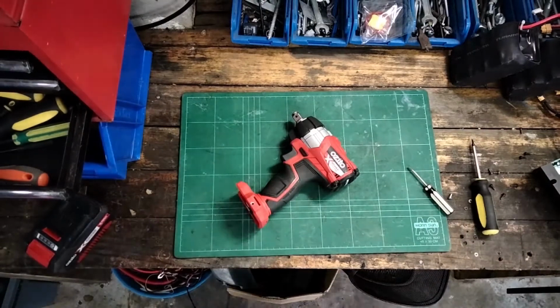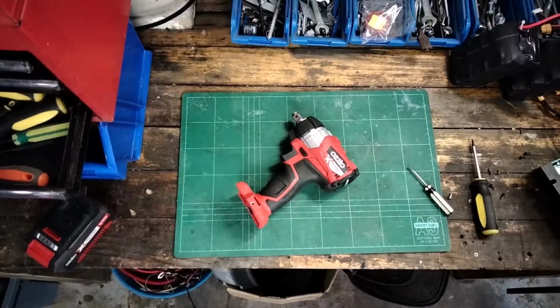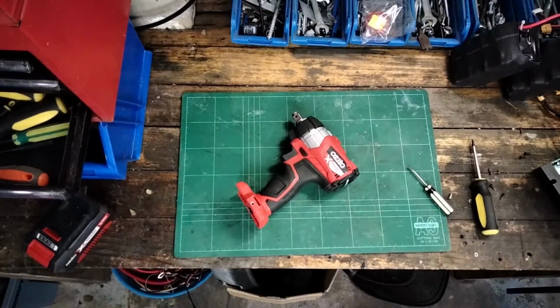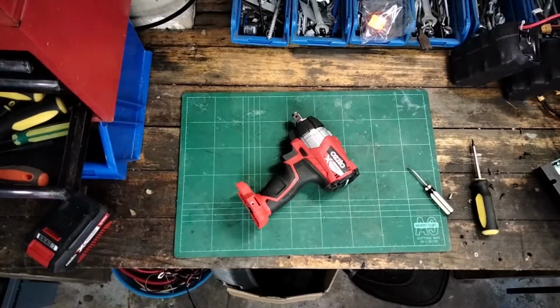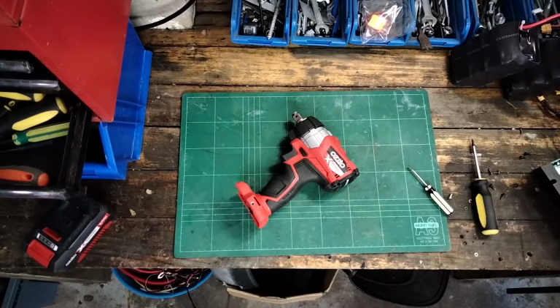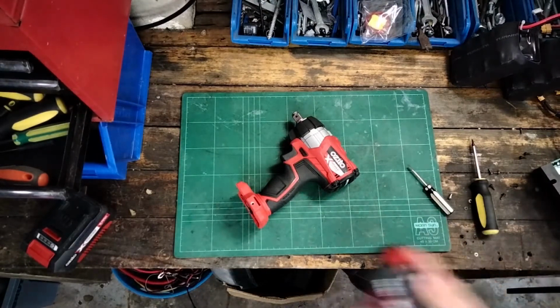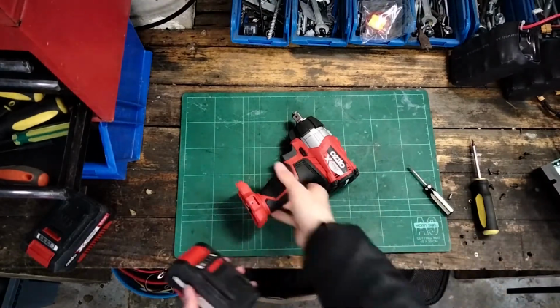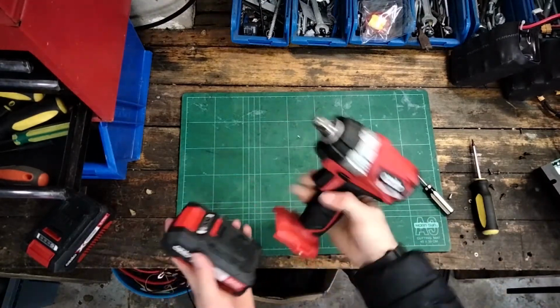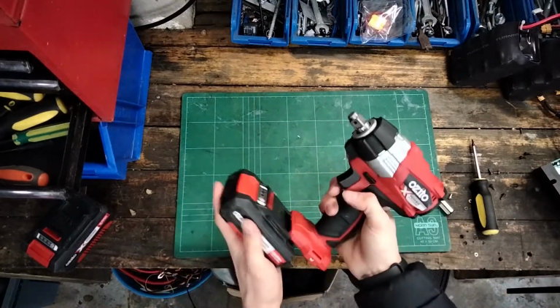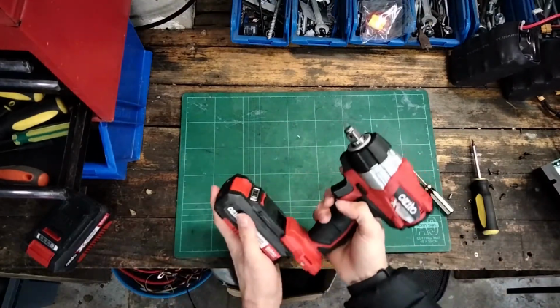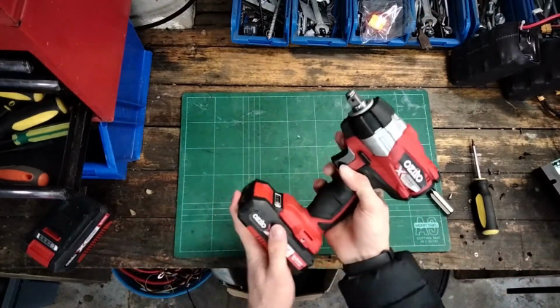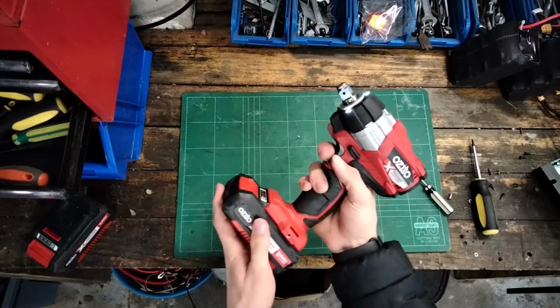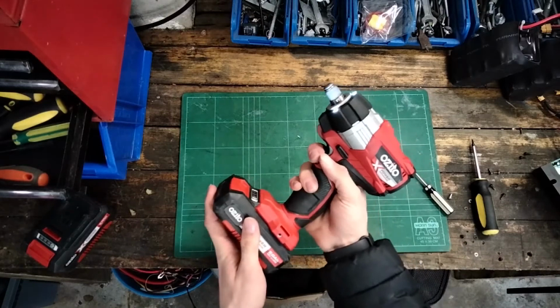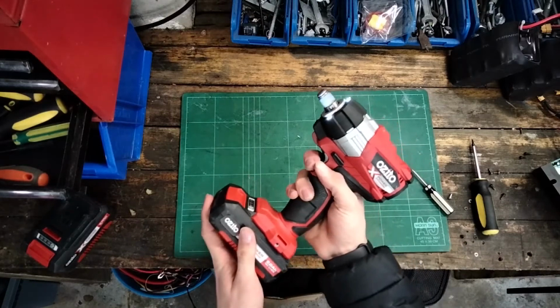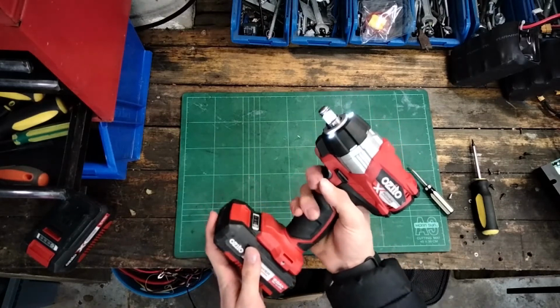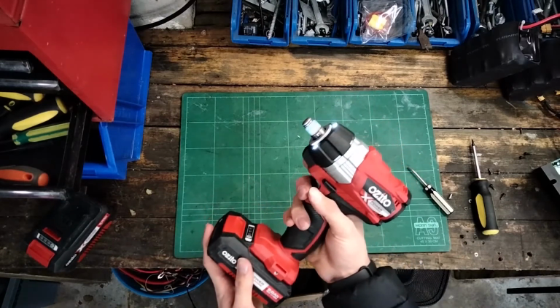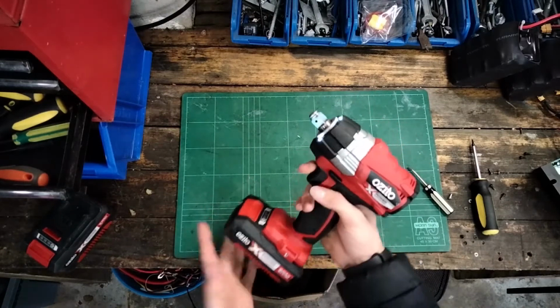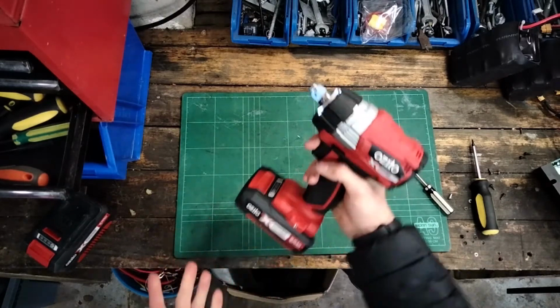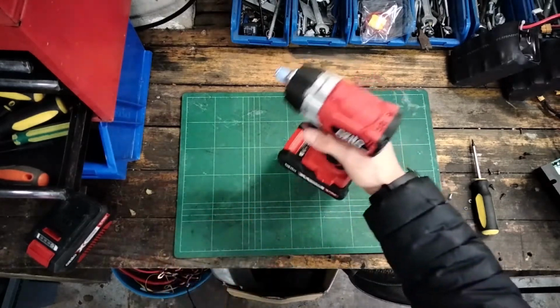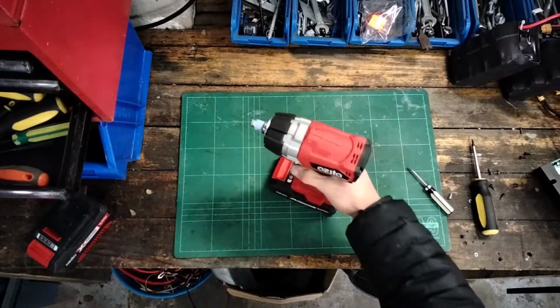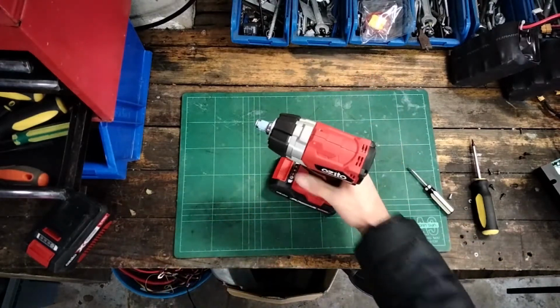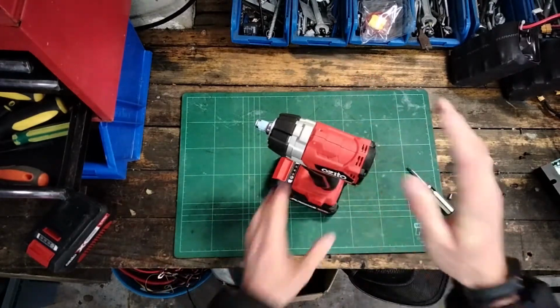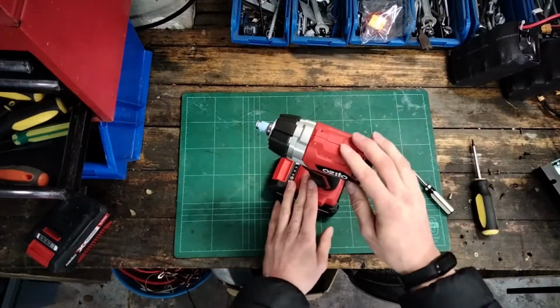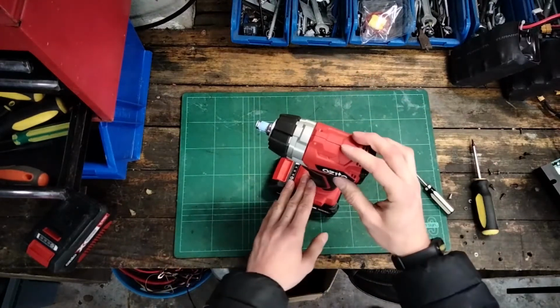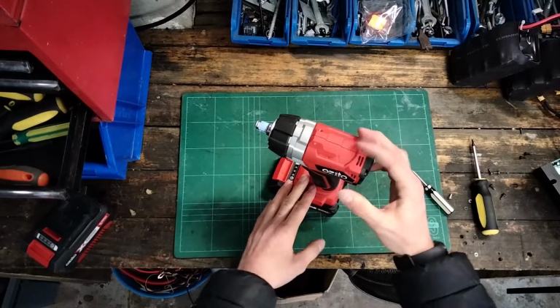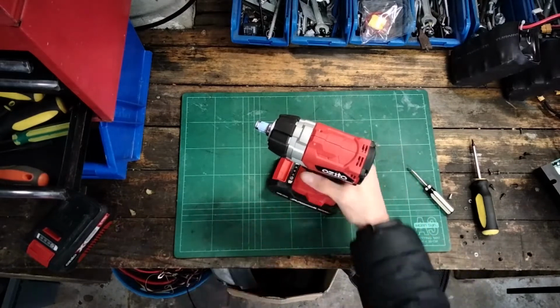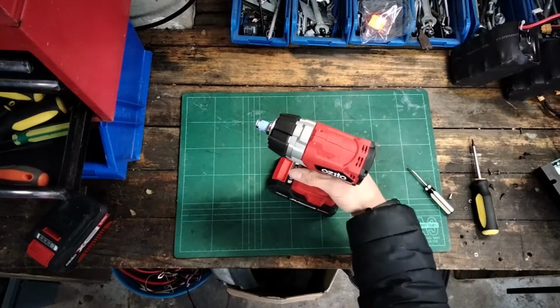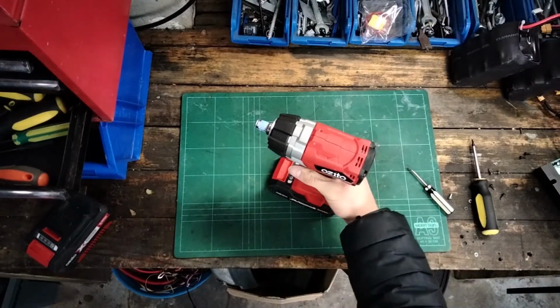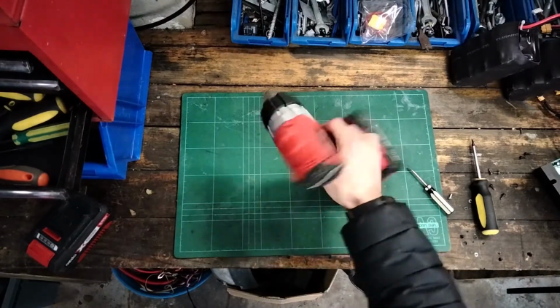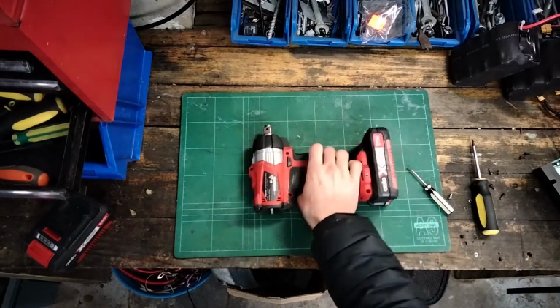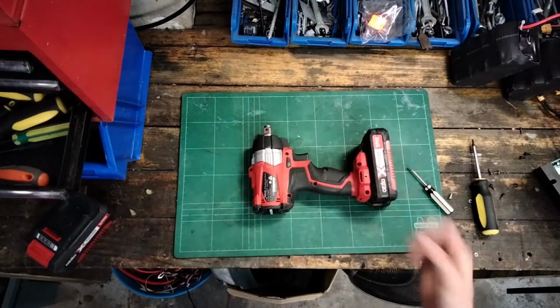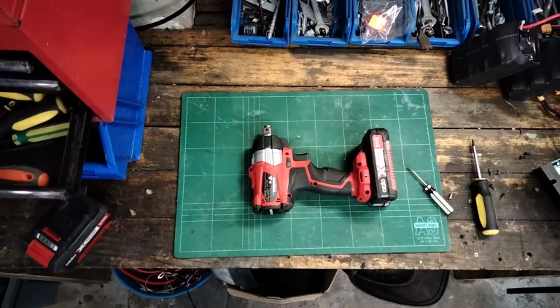She's all back together. Let's put a battery in - still works, thank goodness.